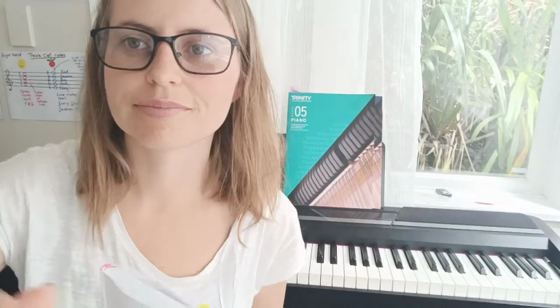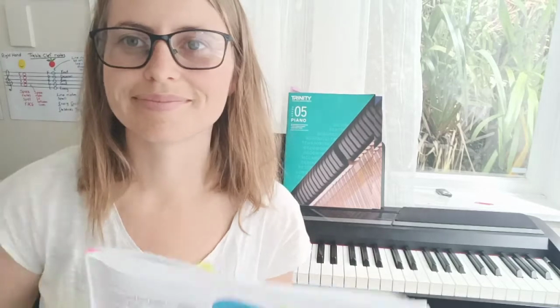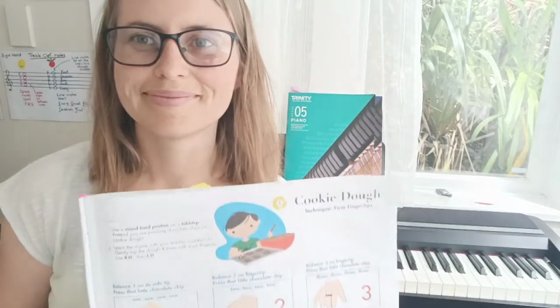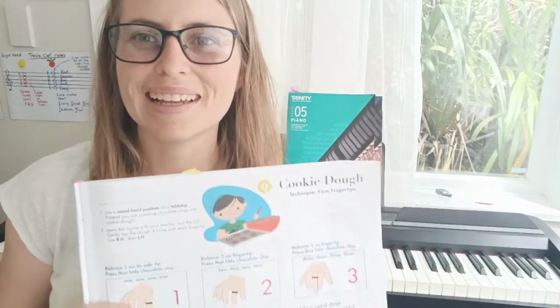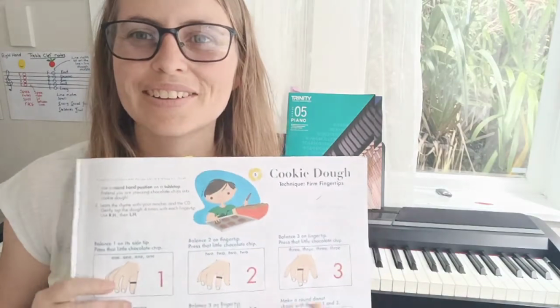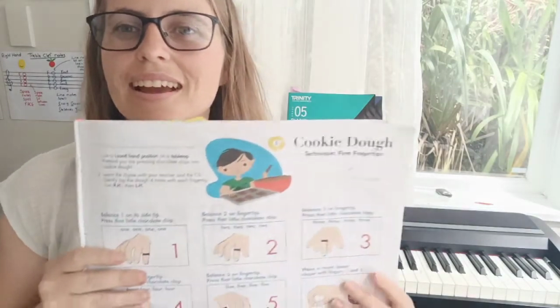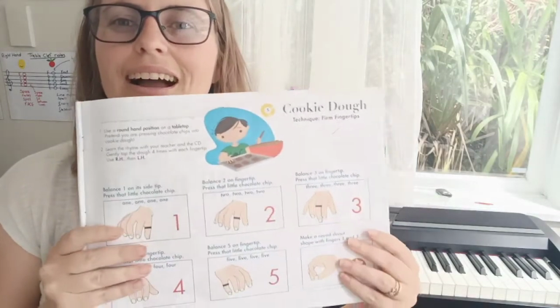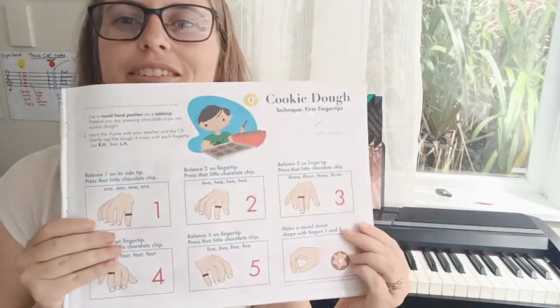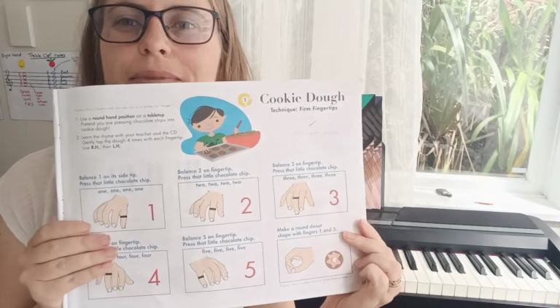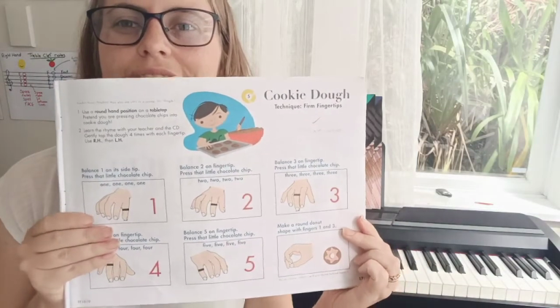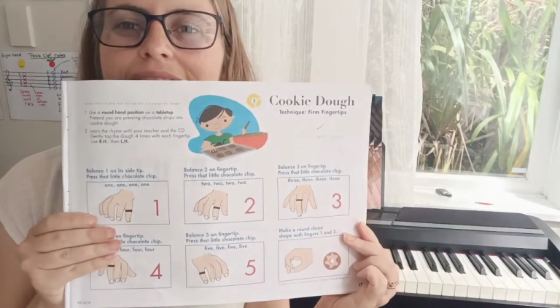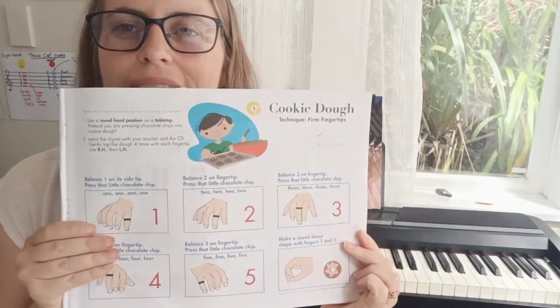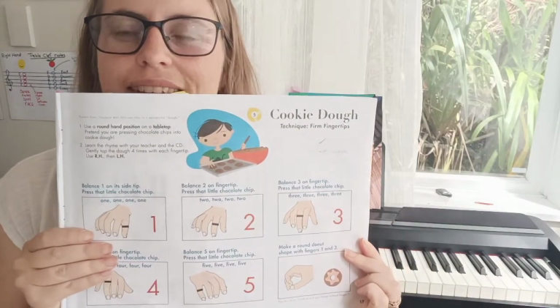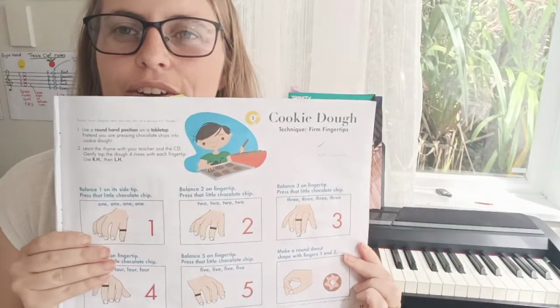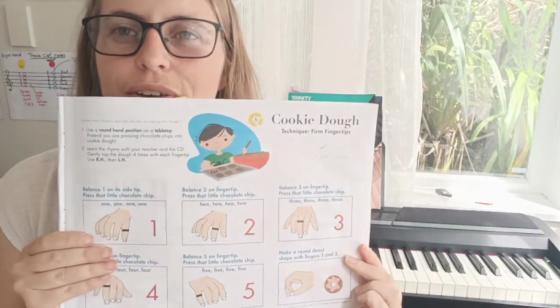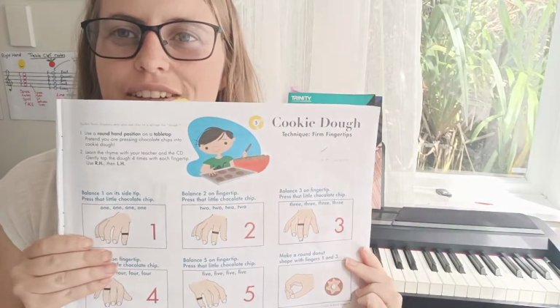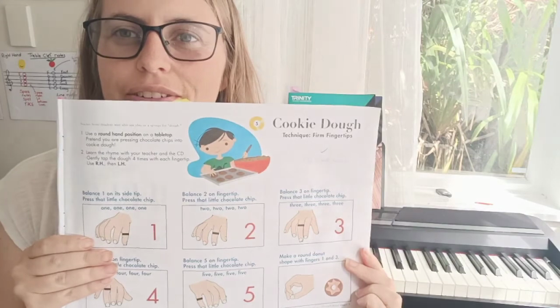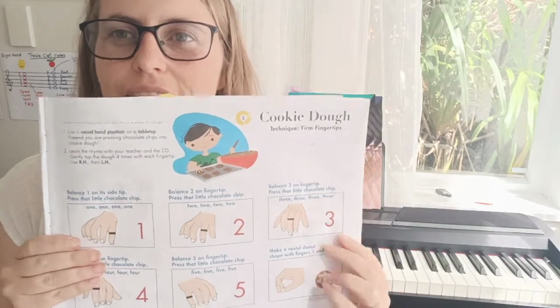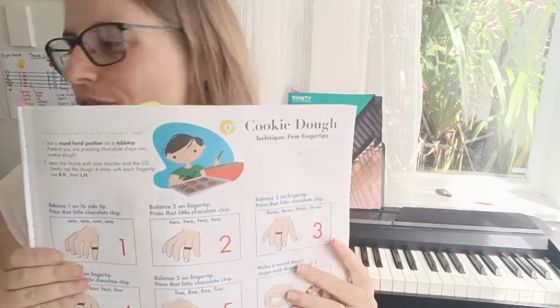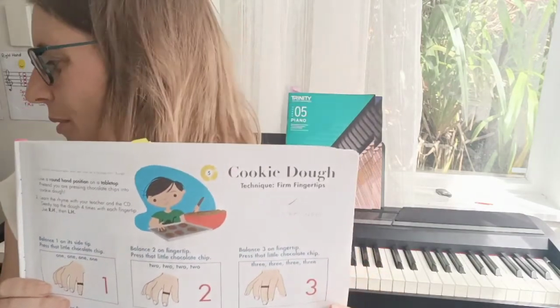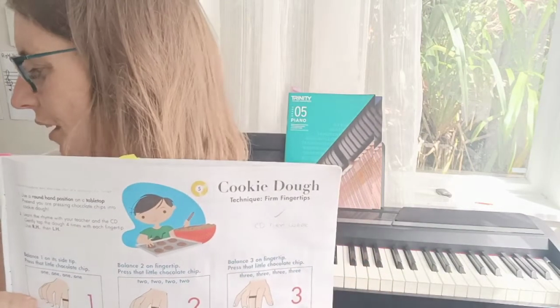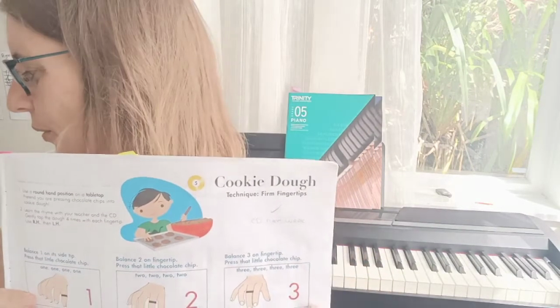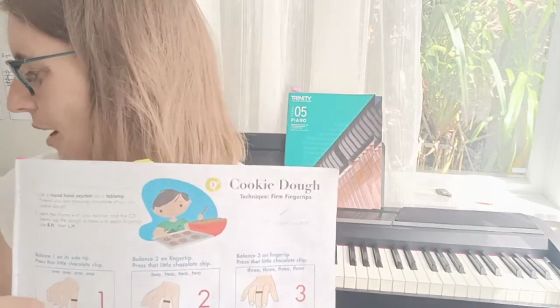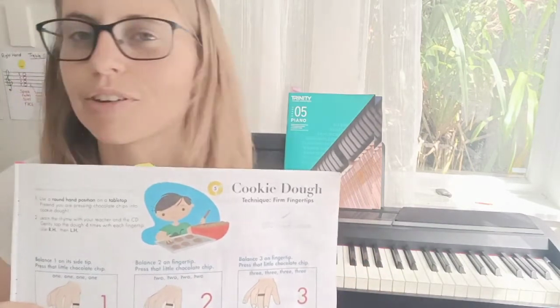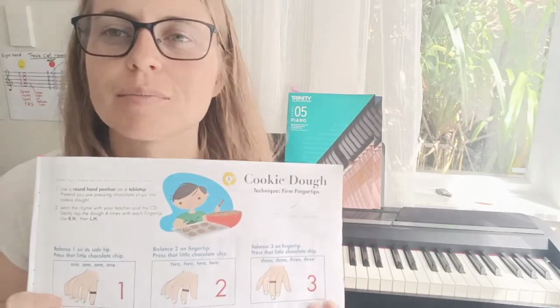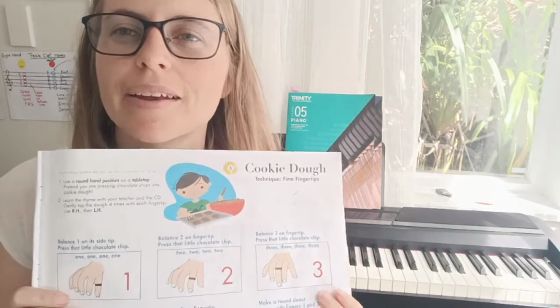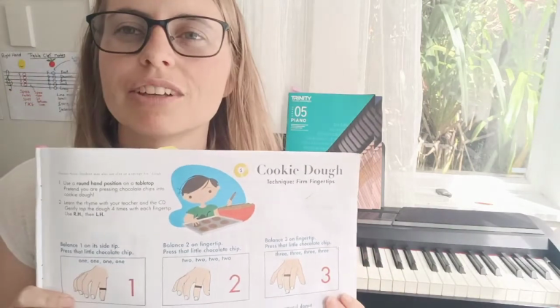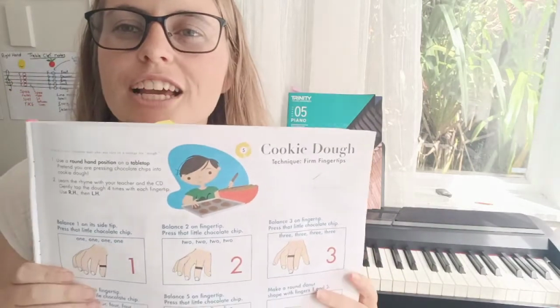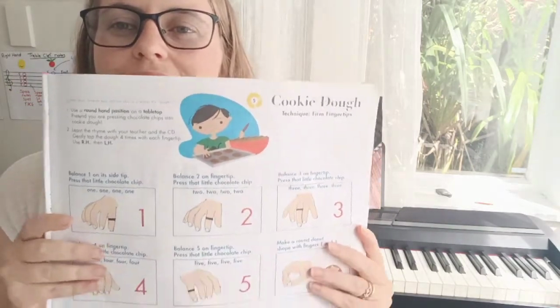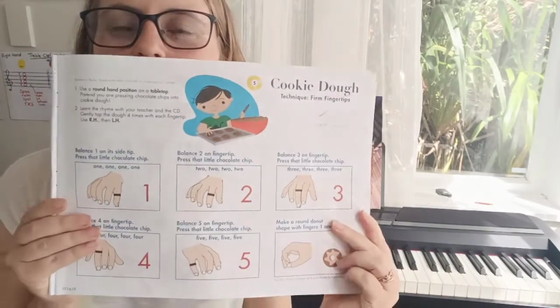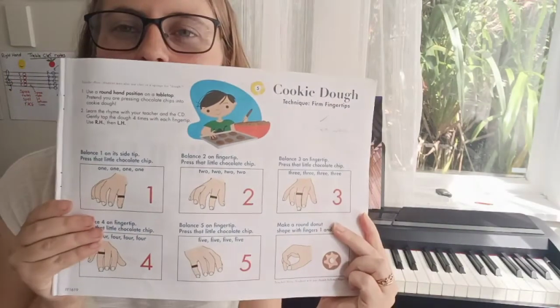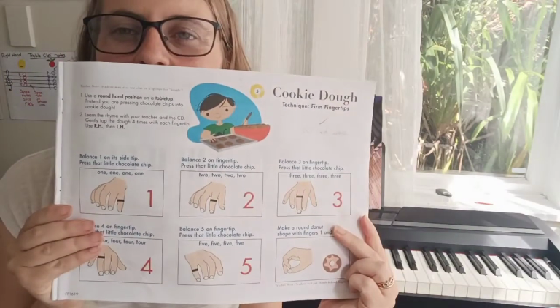Hello! I'm going to demonstrate how to play the song Cookie Dough from the book My First Piano Adventure, Lesson Book A.